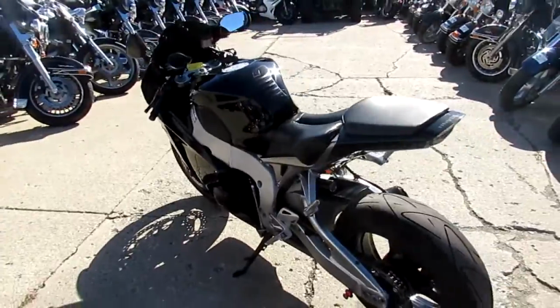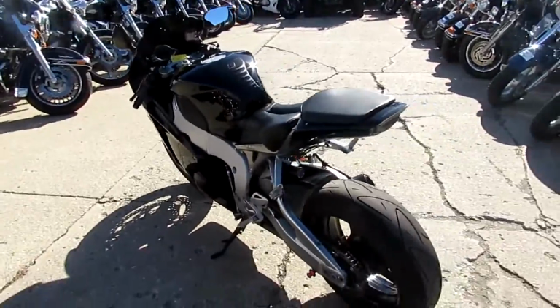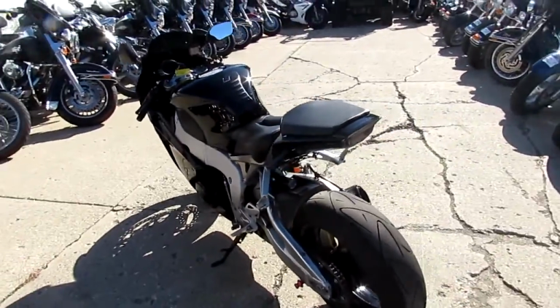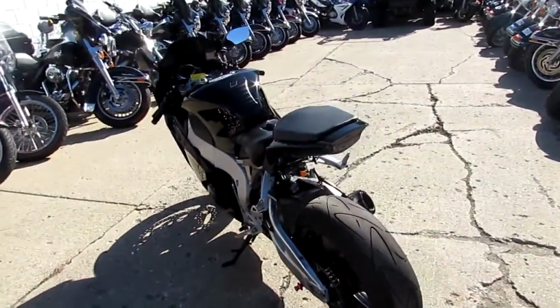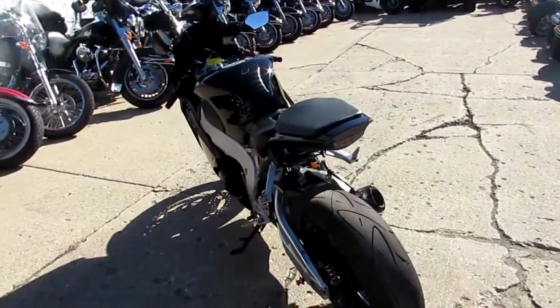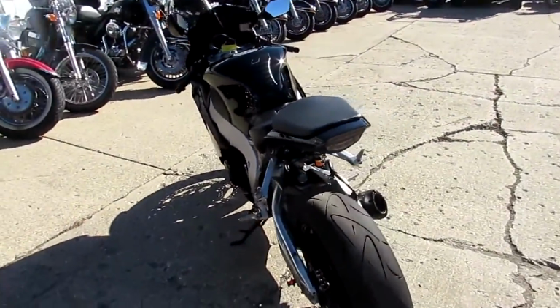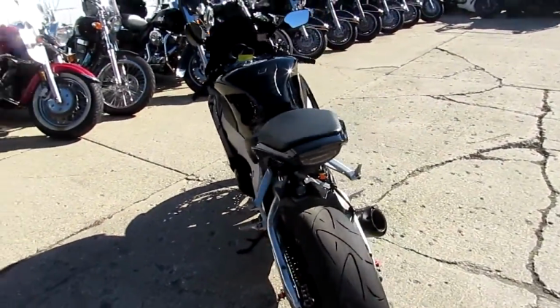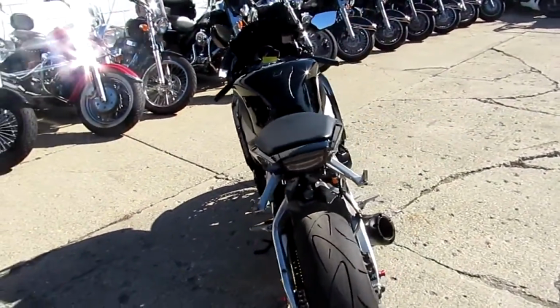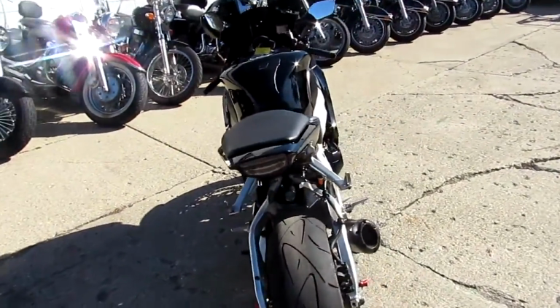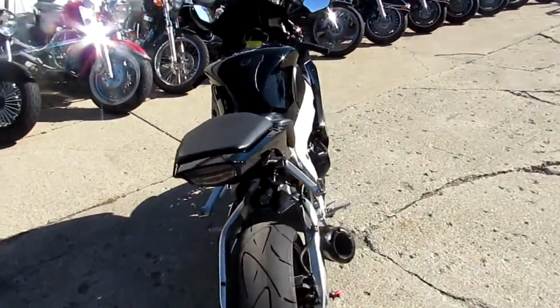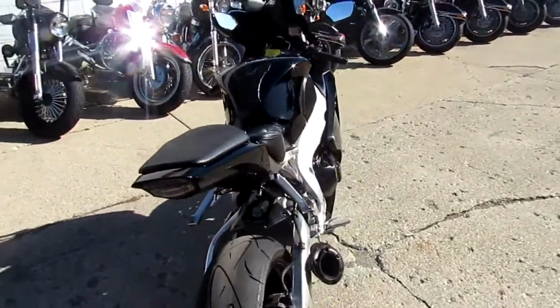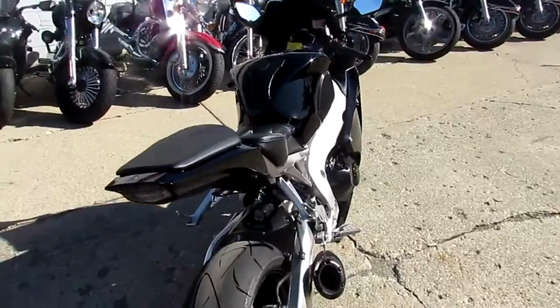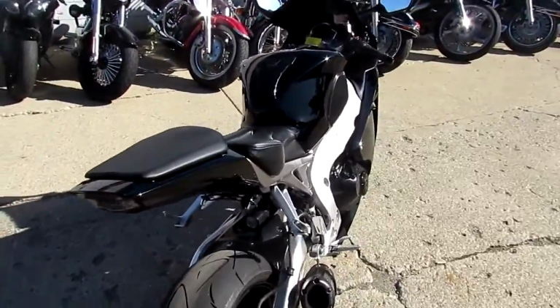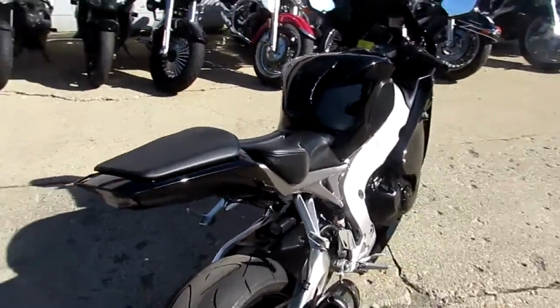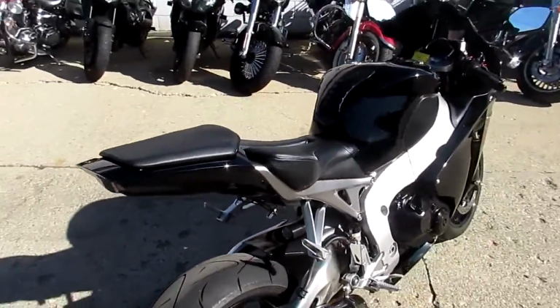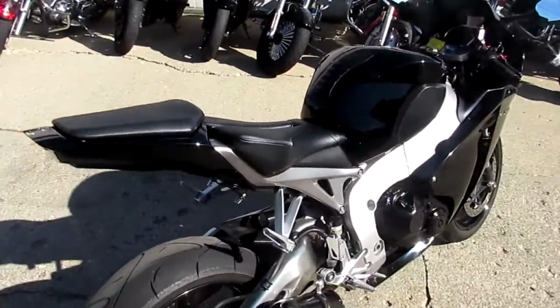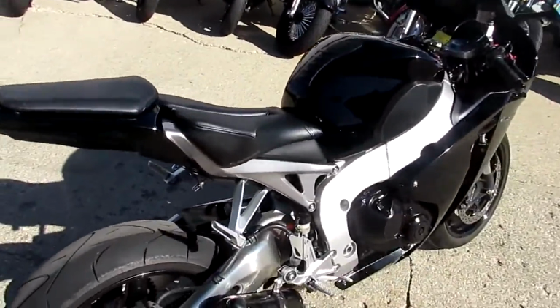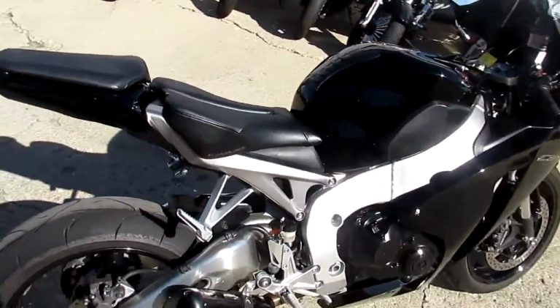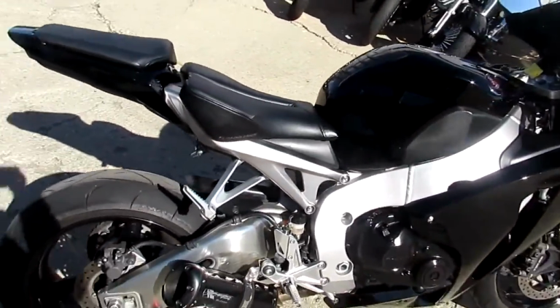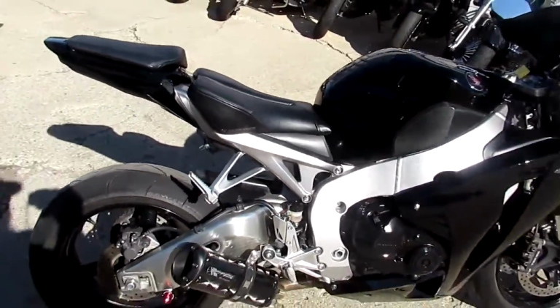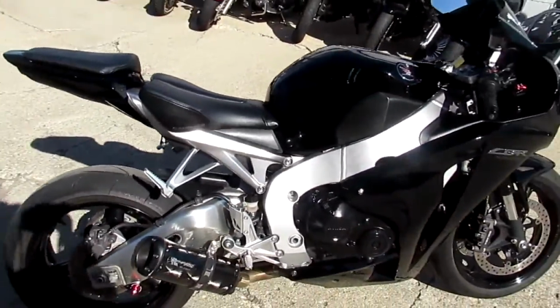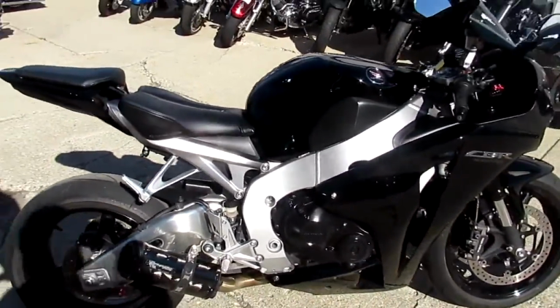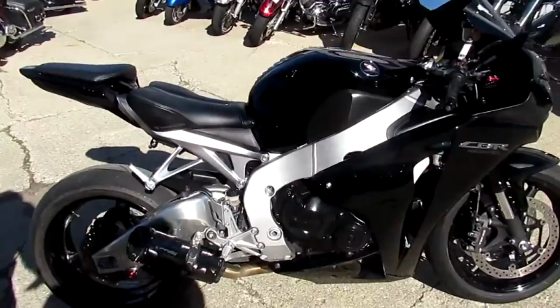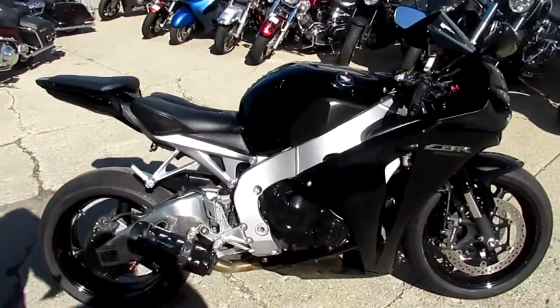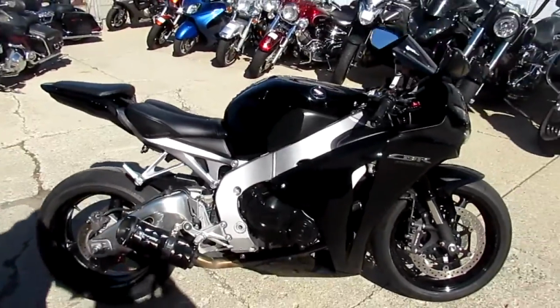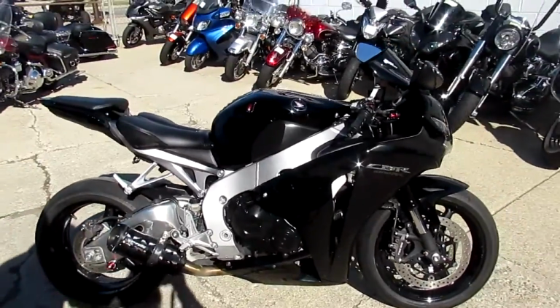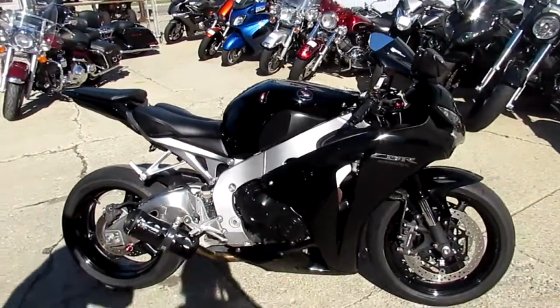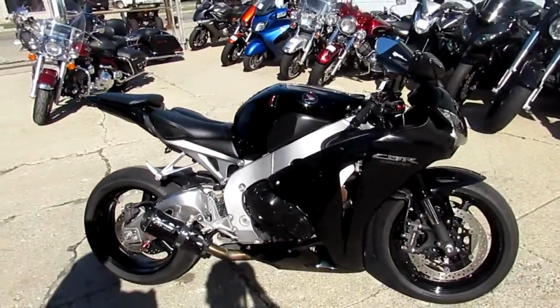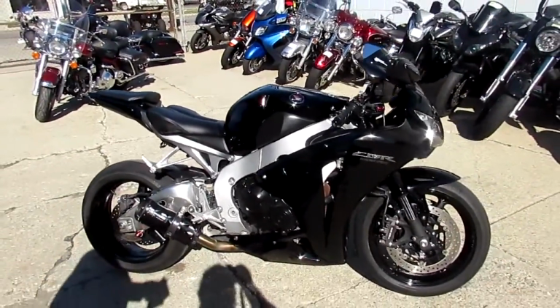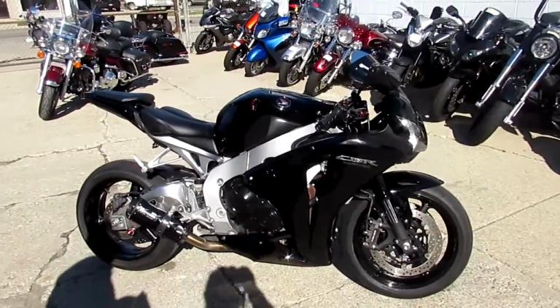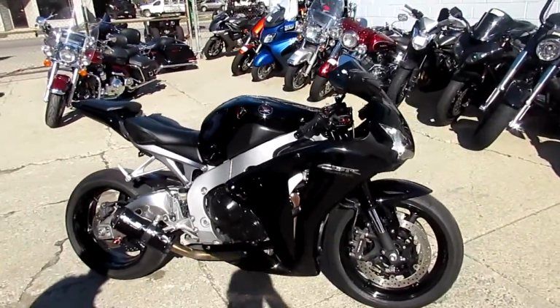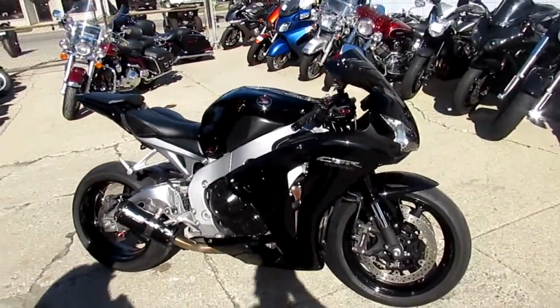The paint is perfect — this thing's never been dropped, always serviced at the dealership, and has just been serviced at a factory-authorized Honda dealership. It's been inspected, all the fluids have been changed. Great bike. It's got the tinted windscreen.